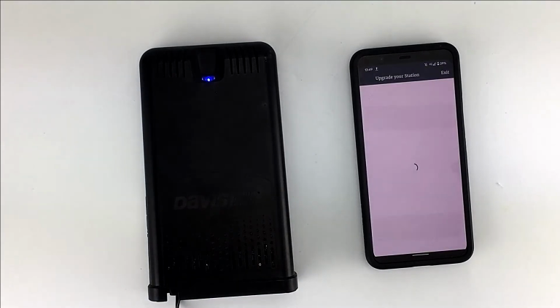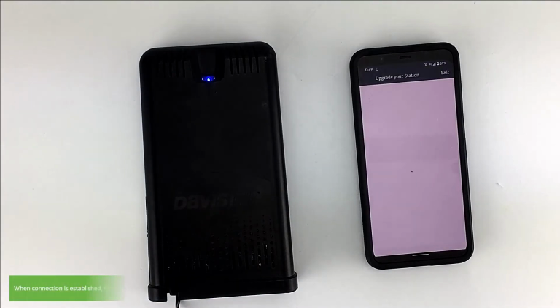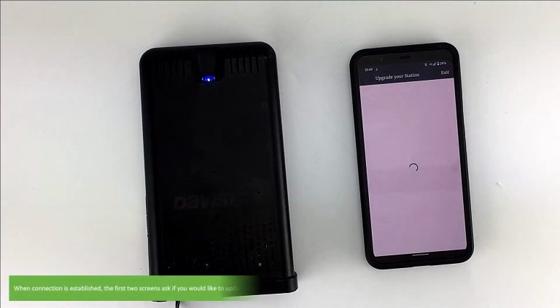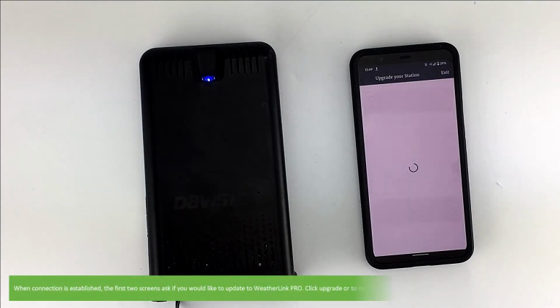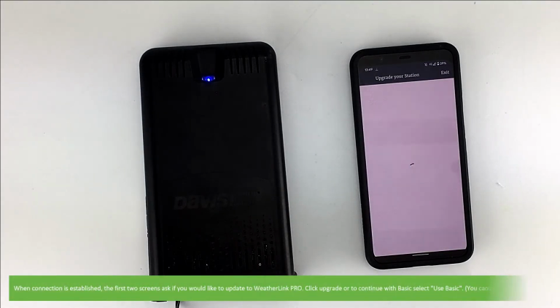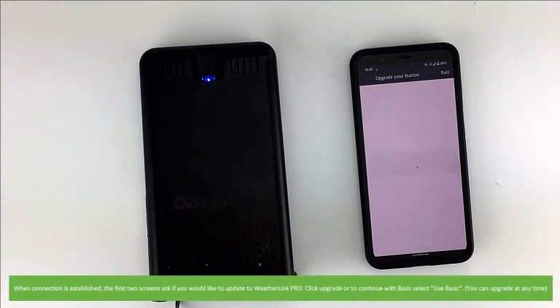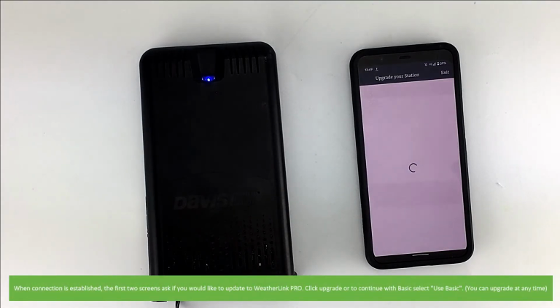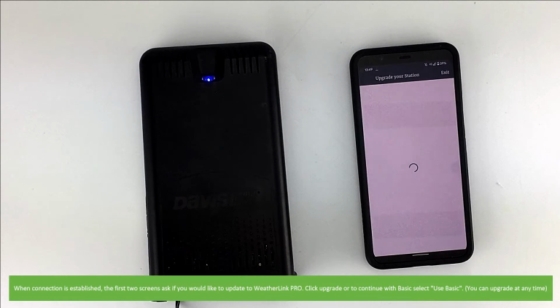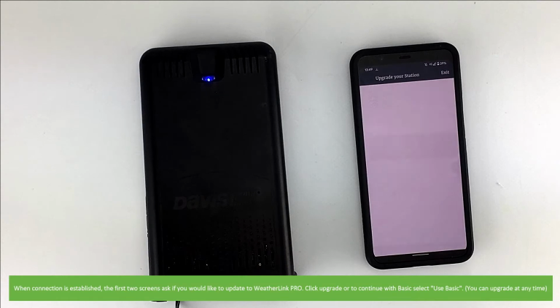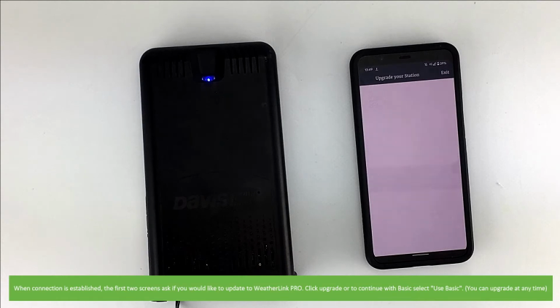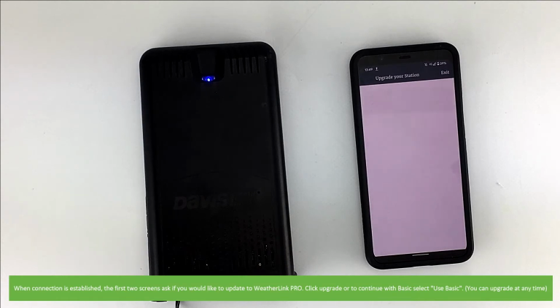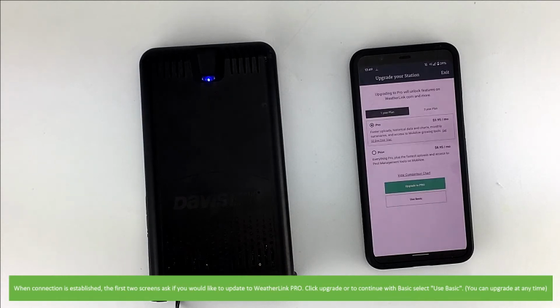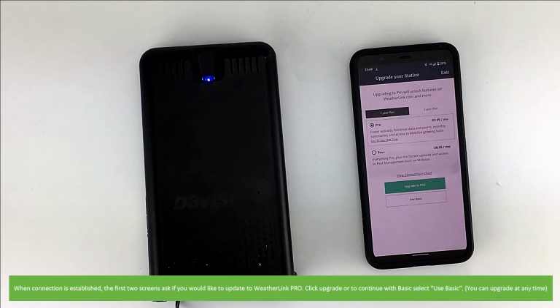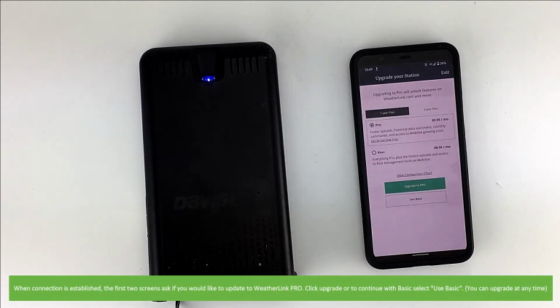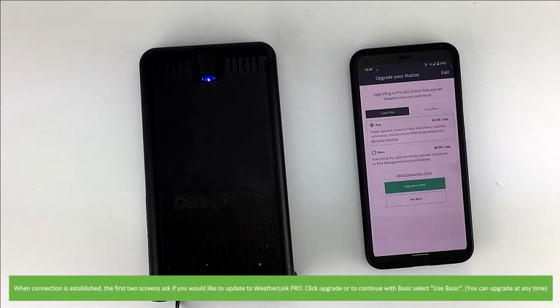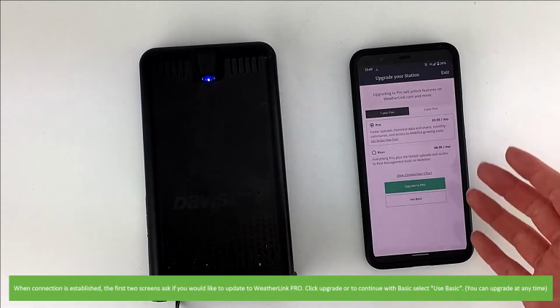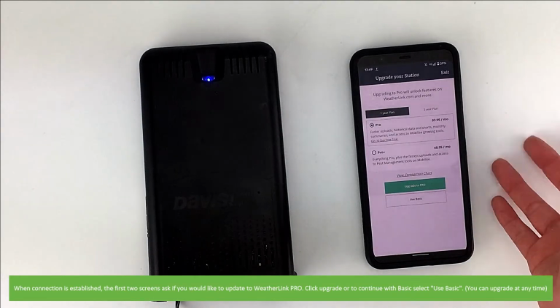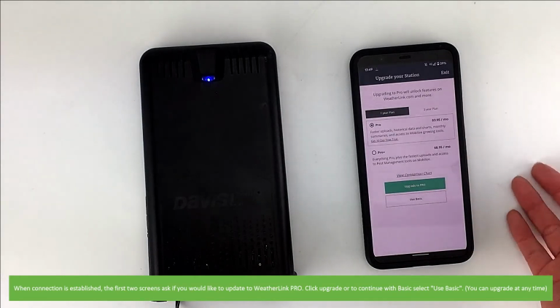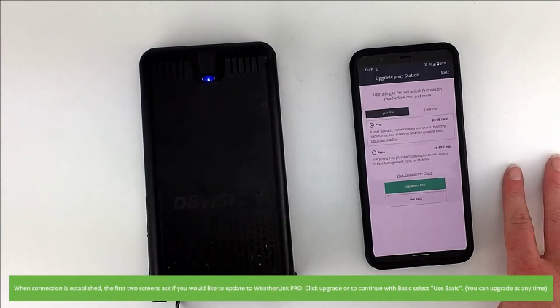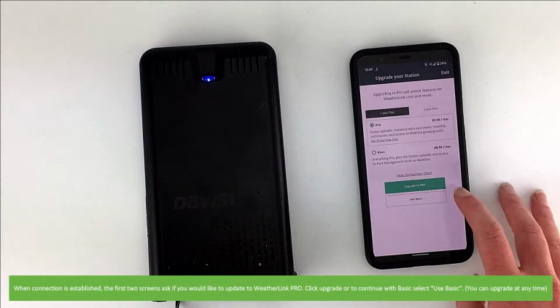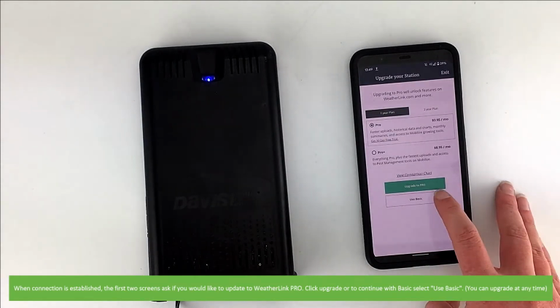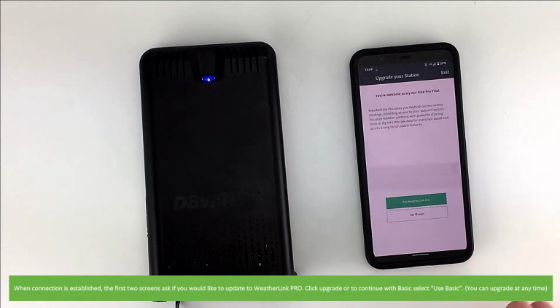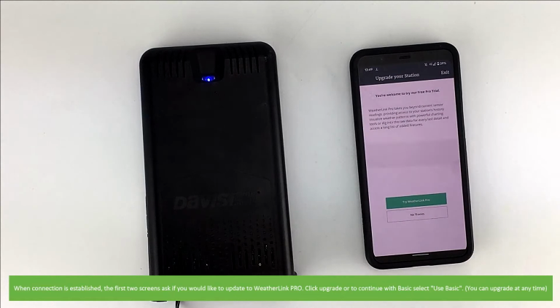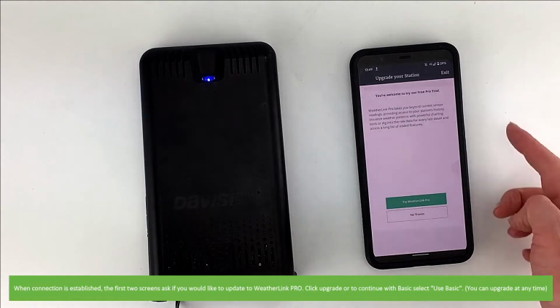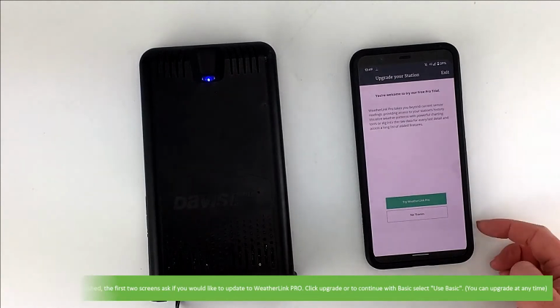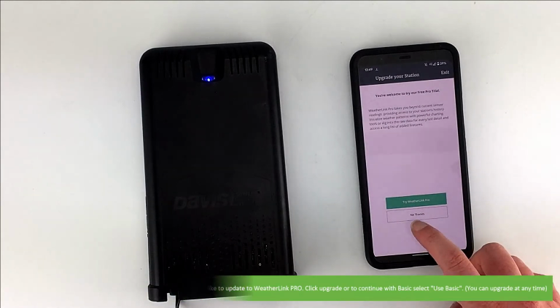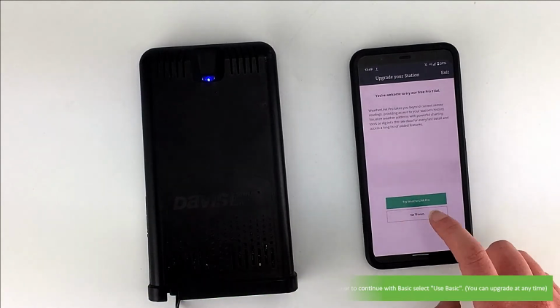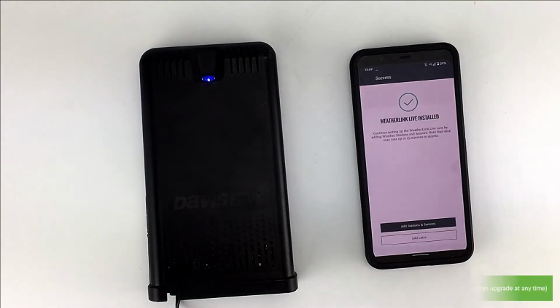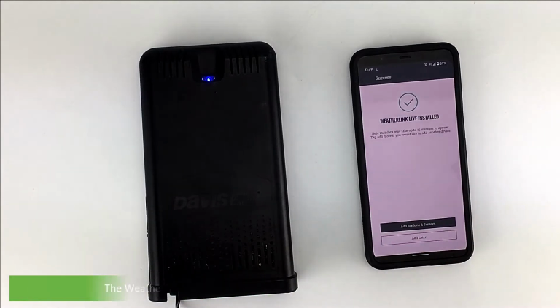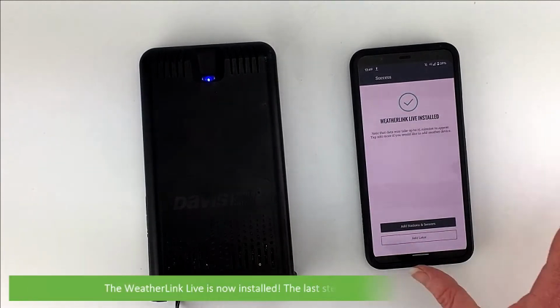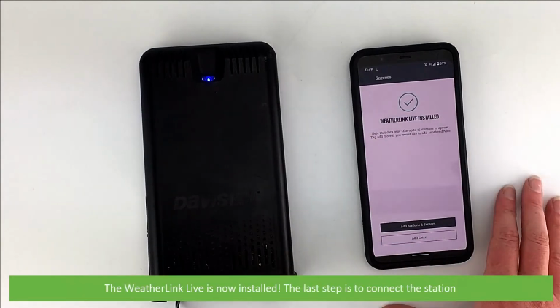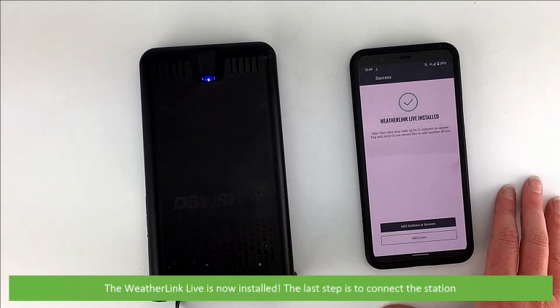When connection is established, the first two screens ask if you would like to update to WeatherLink Pro. You can either choose to upgrade or continue using Basic — you can upgrade at any time. The WeatherLink Live is now installed.